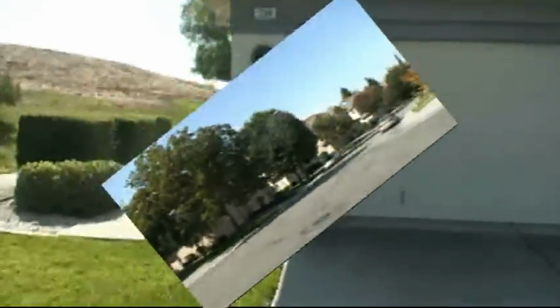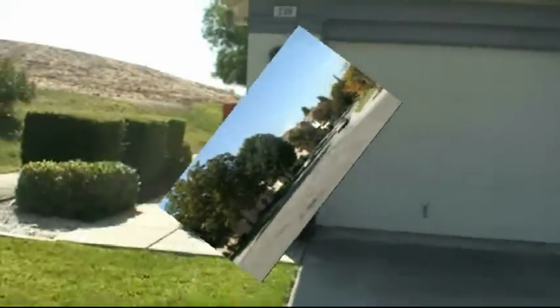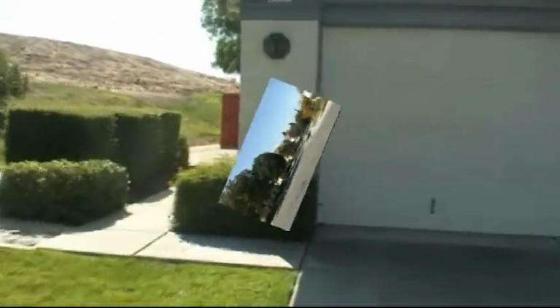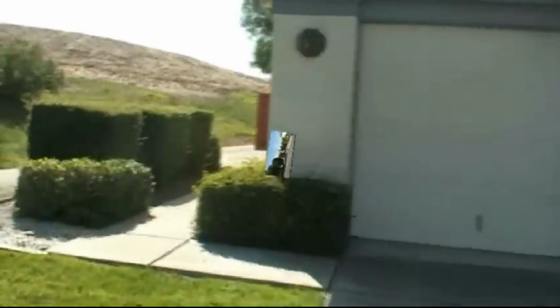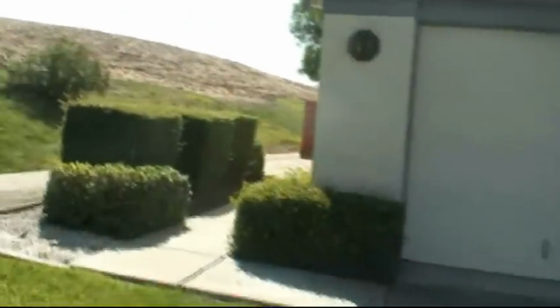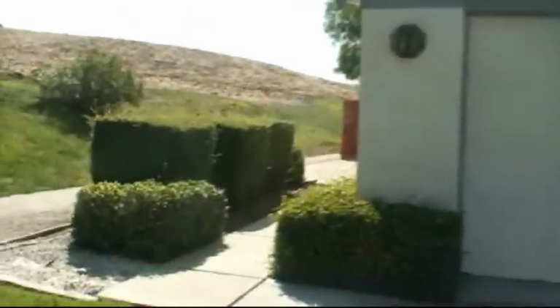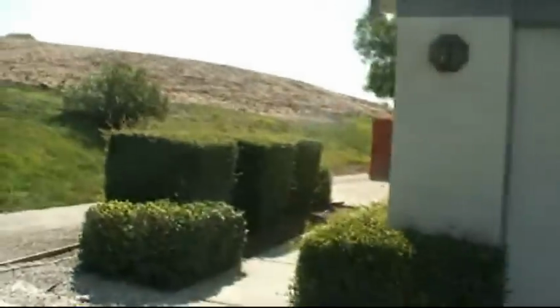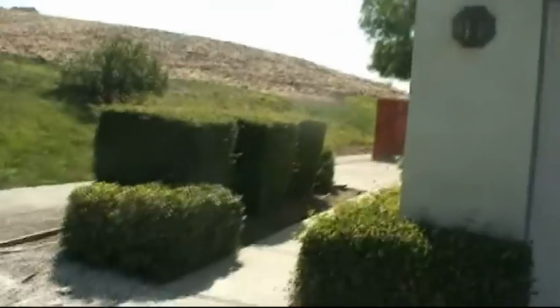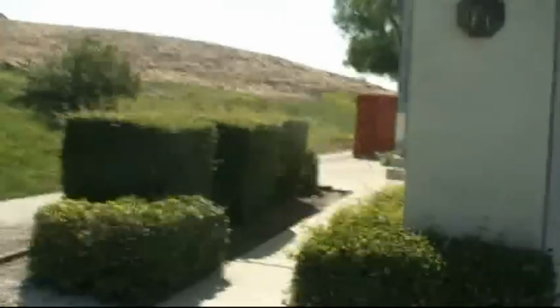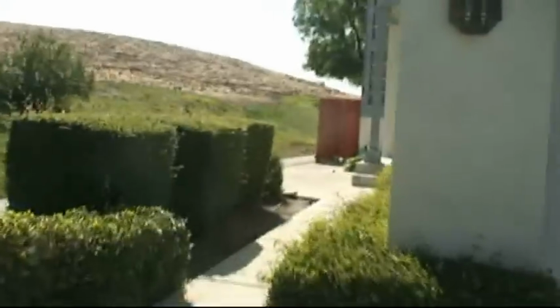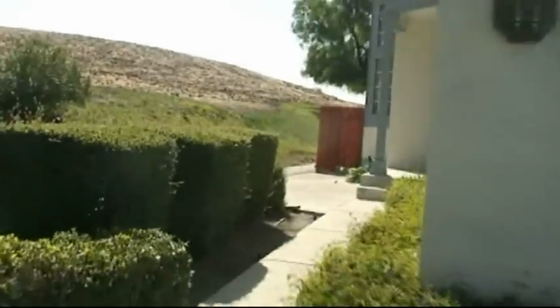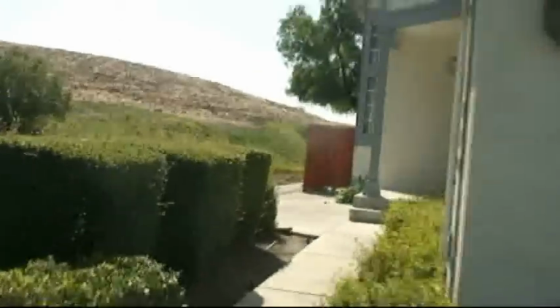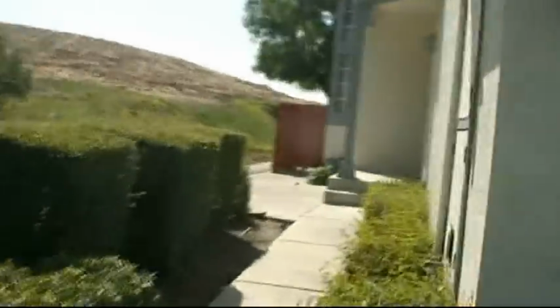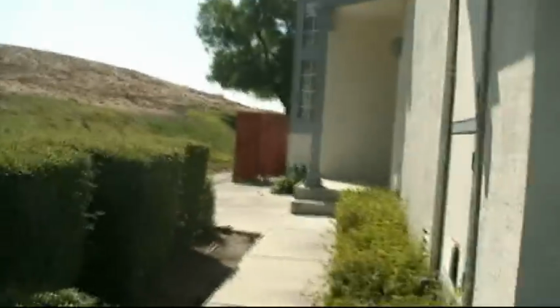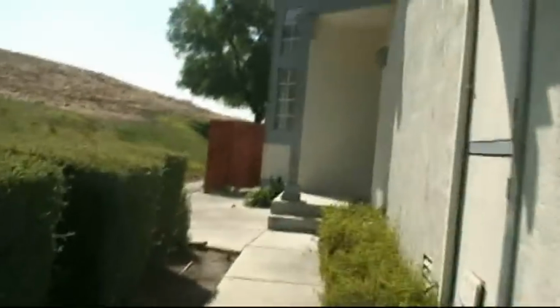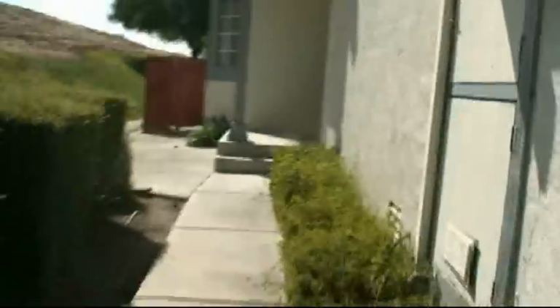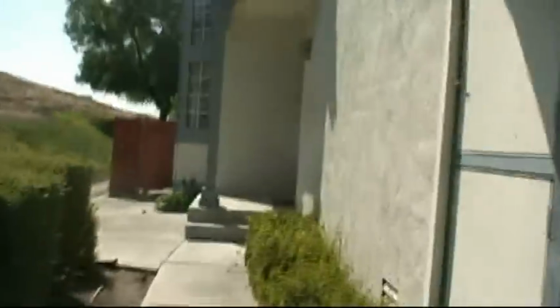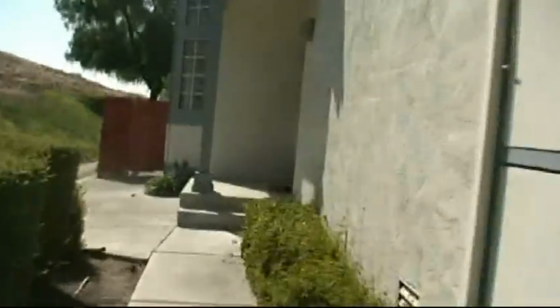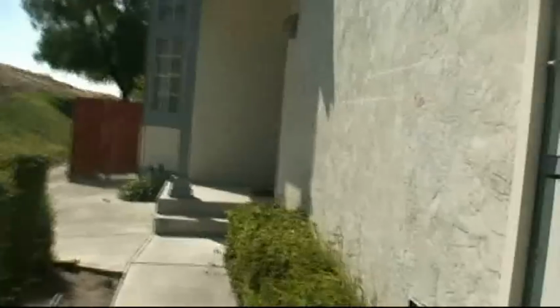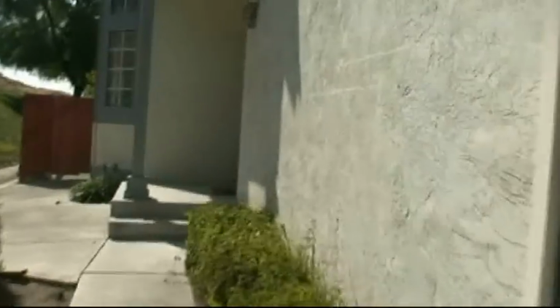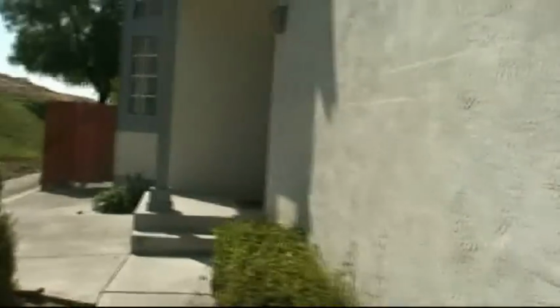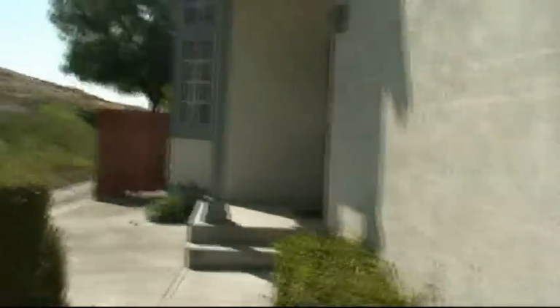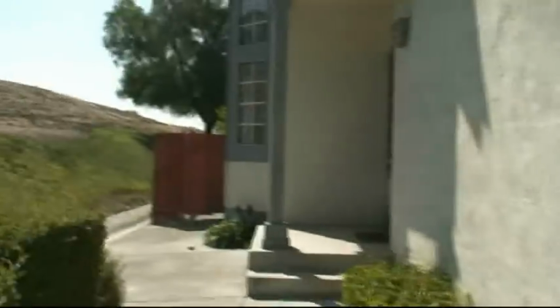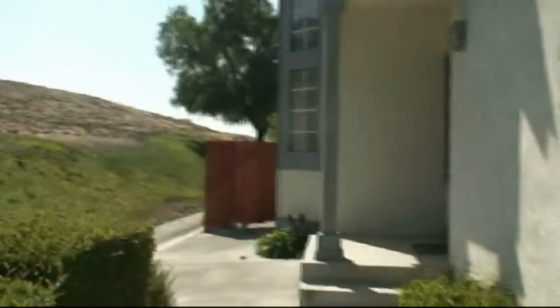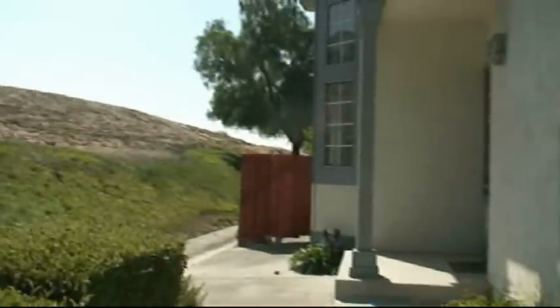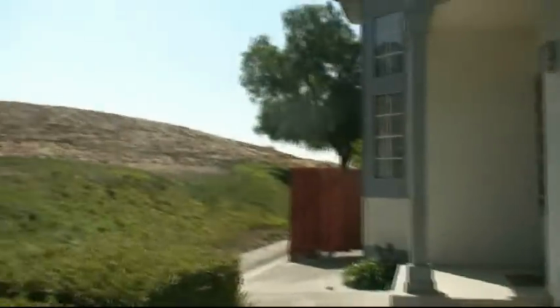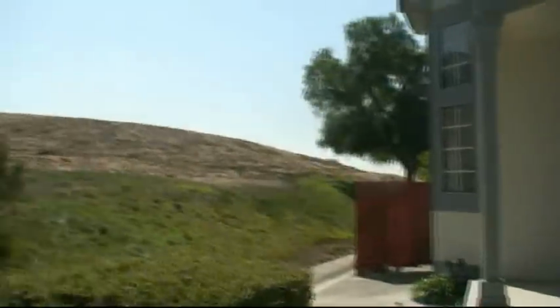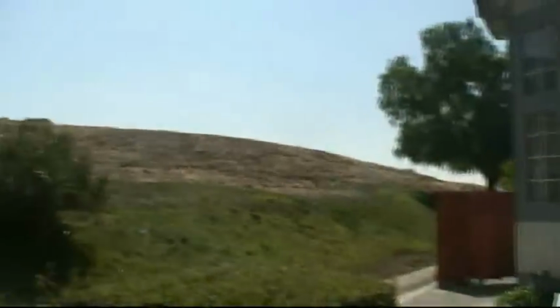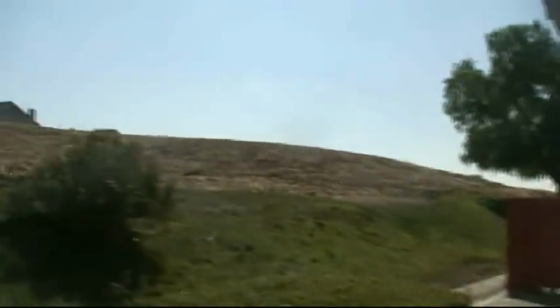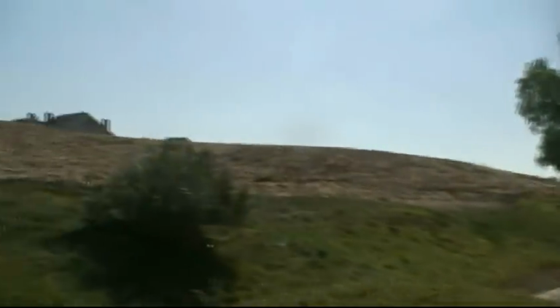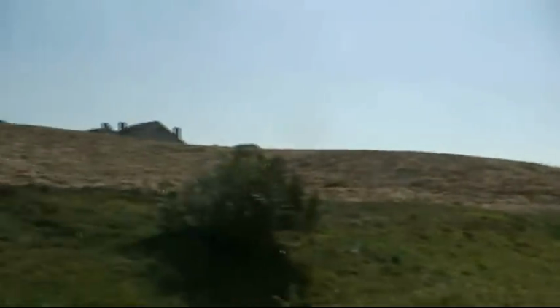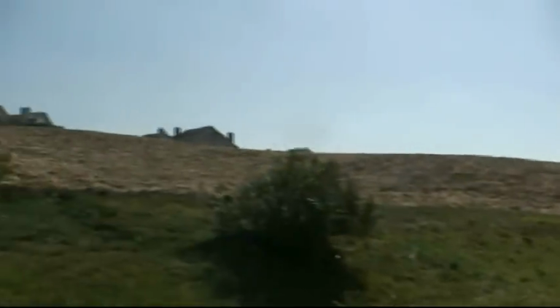Let's go take a look inside this house. The front door is located on the side of the house. As you can see, you've got a nice hillside.